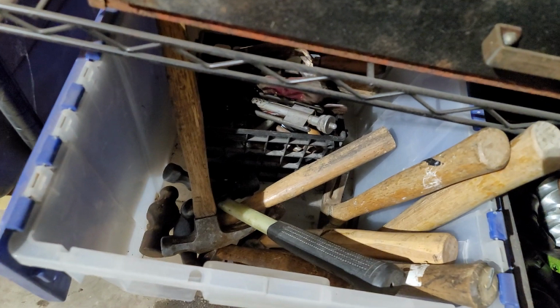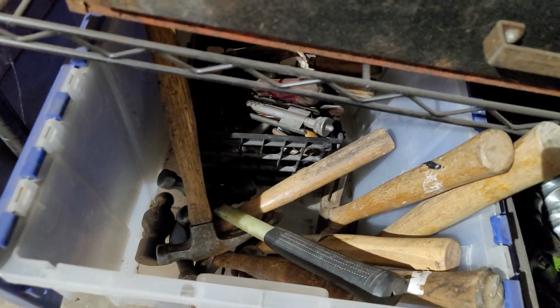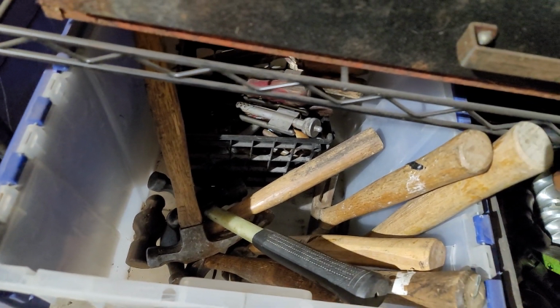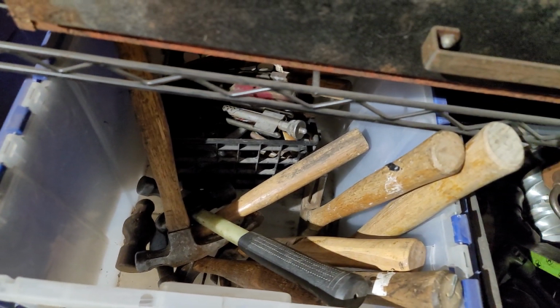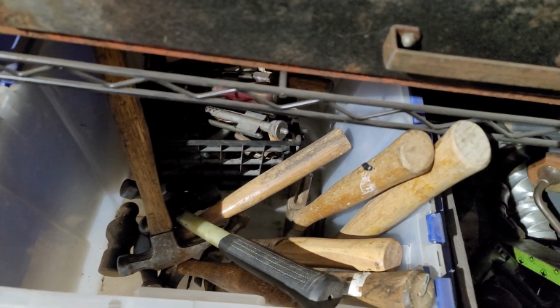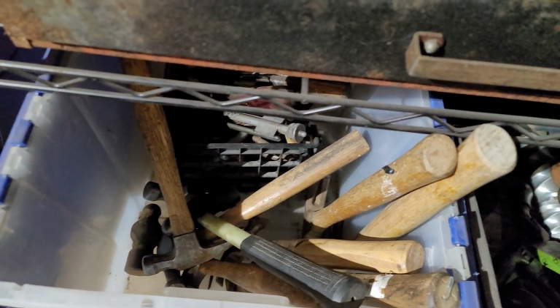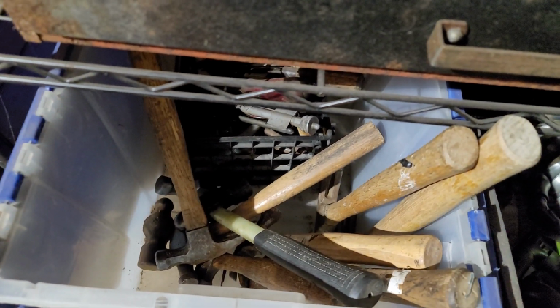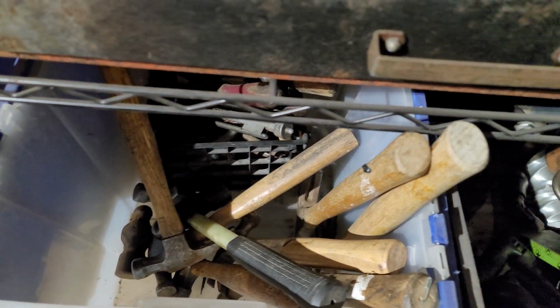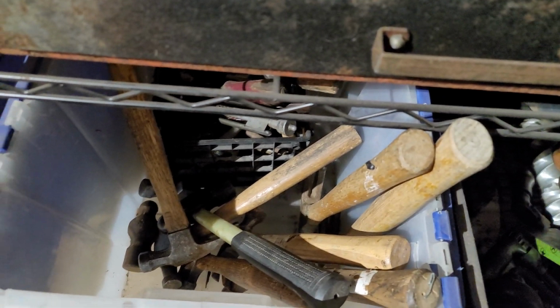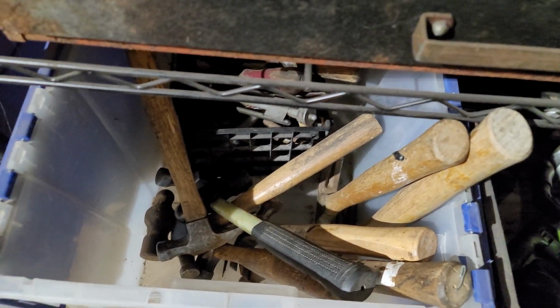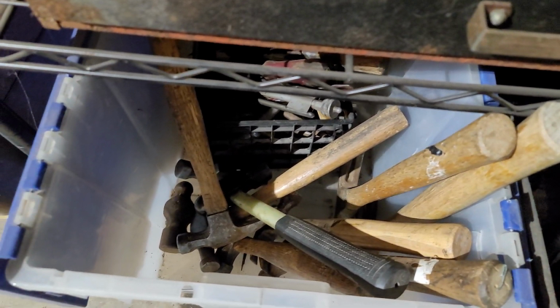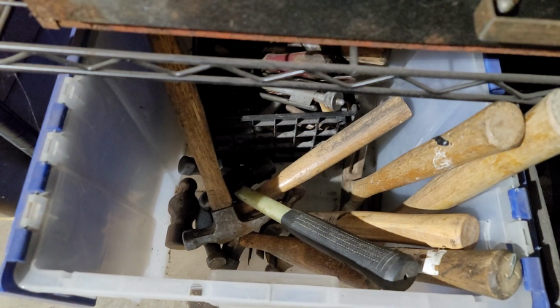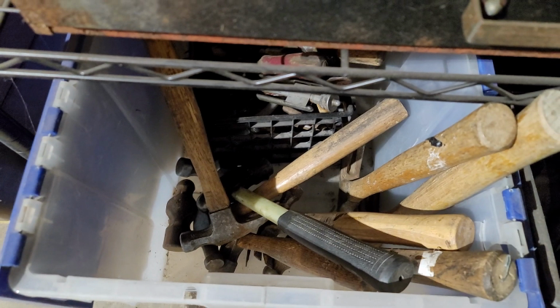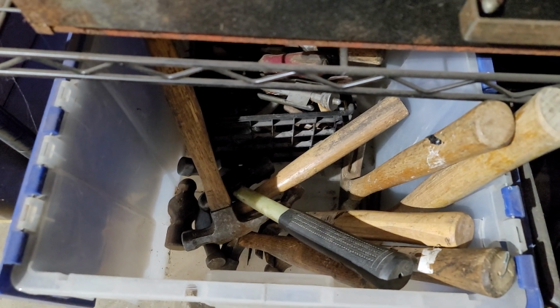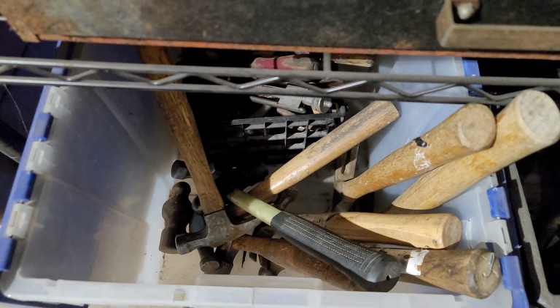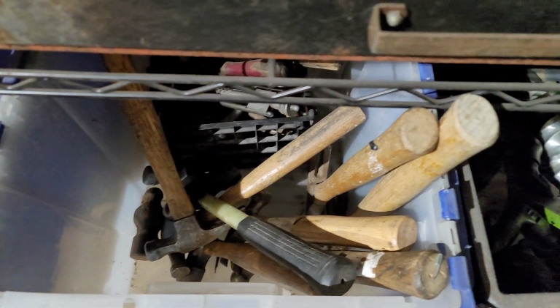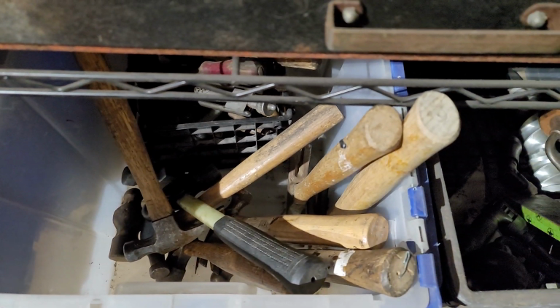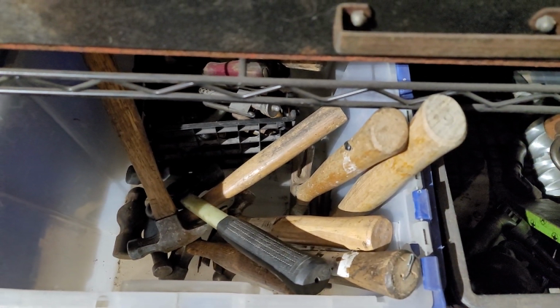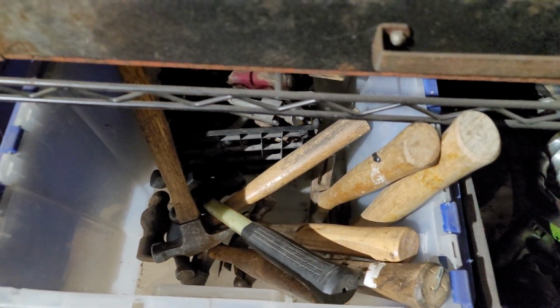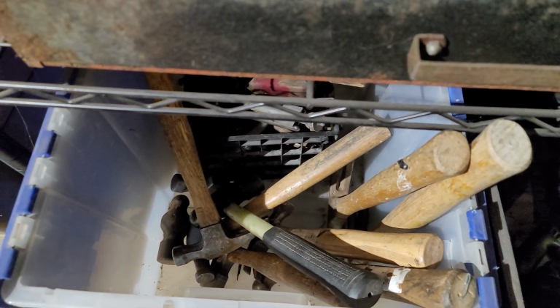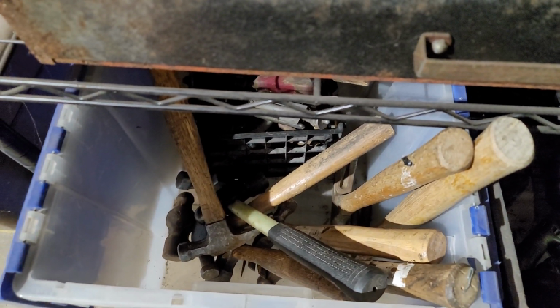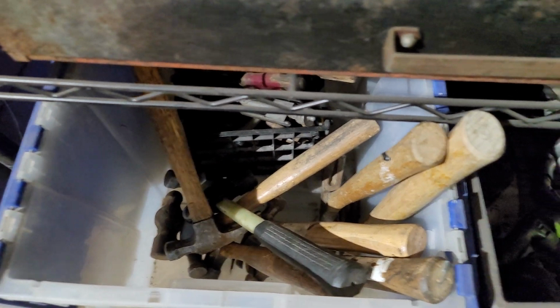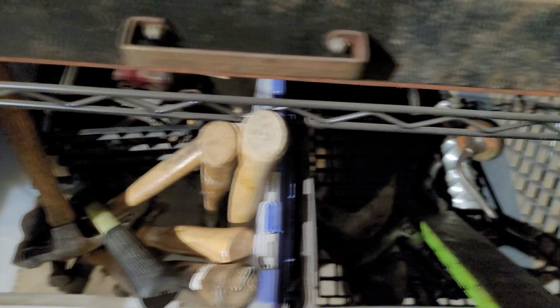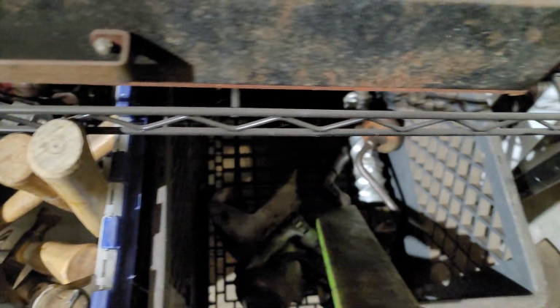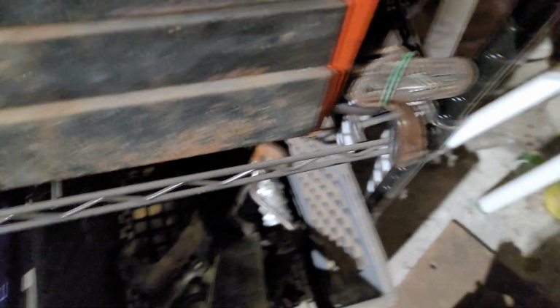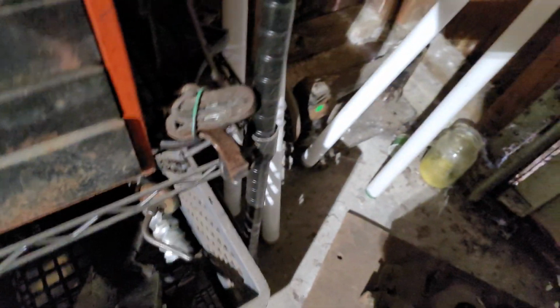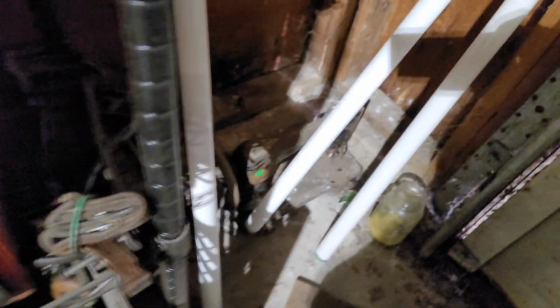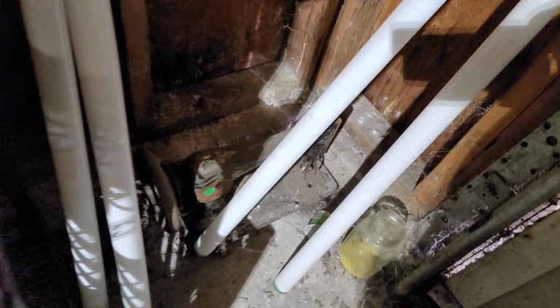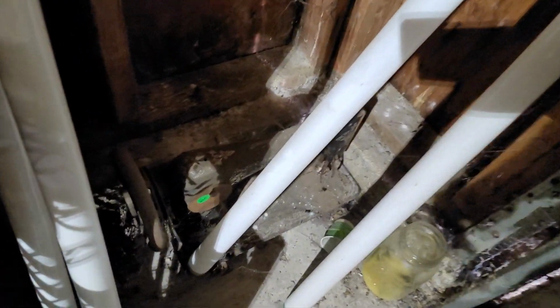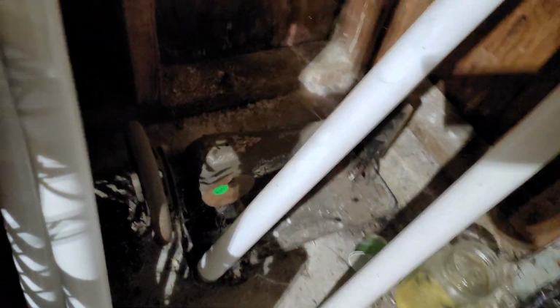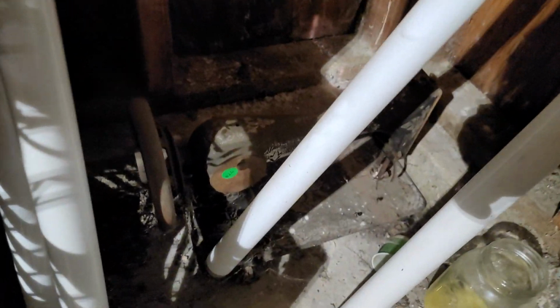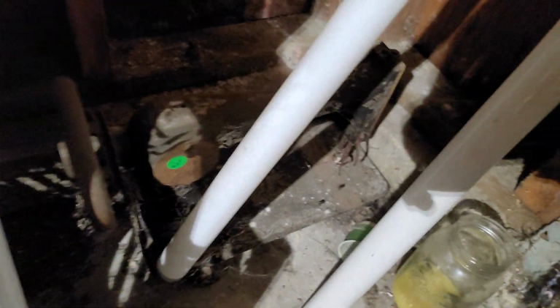Miscellaneous hammers that I don't know what to do with — something's wrong with them or they're just not sought after. Old sewing machine down here.